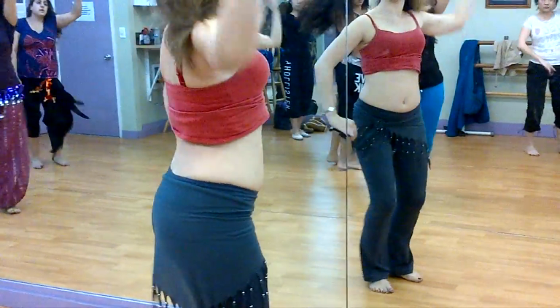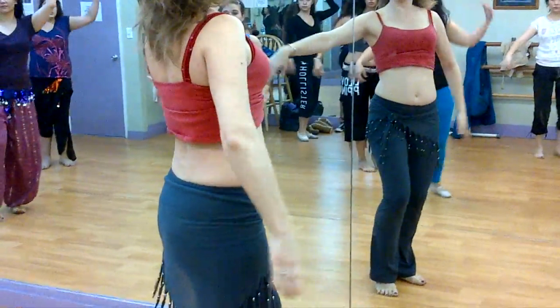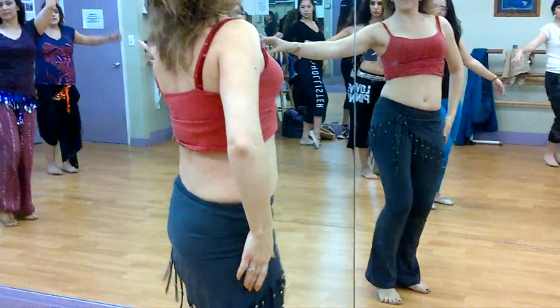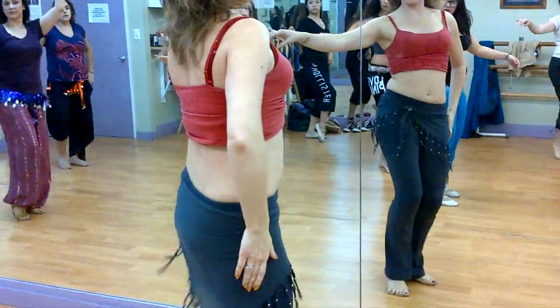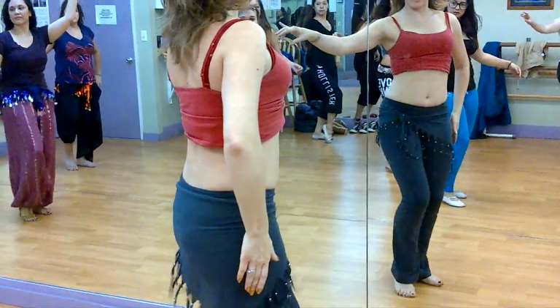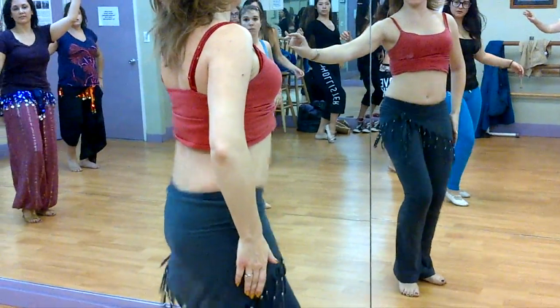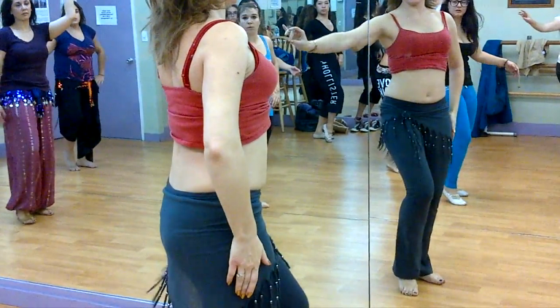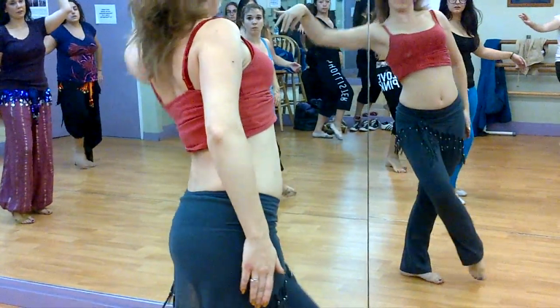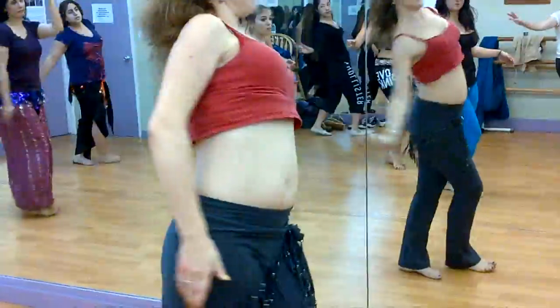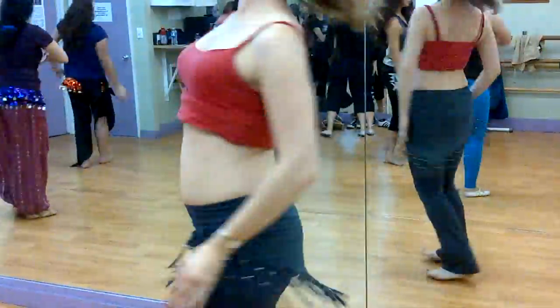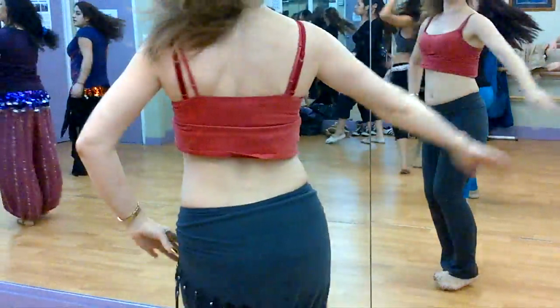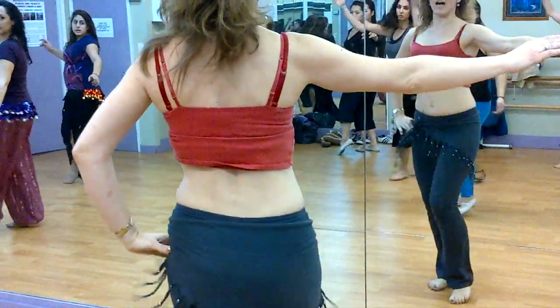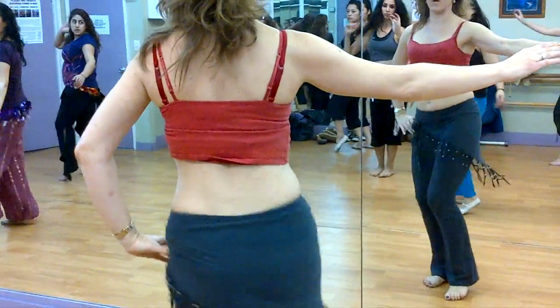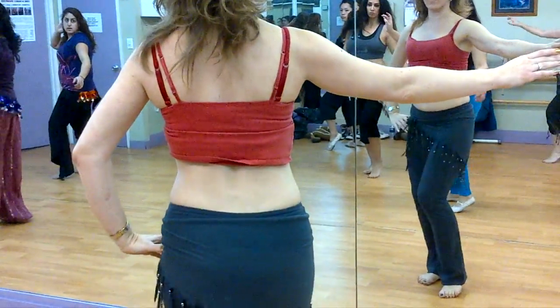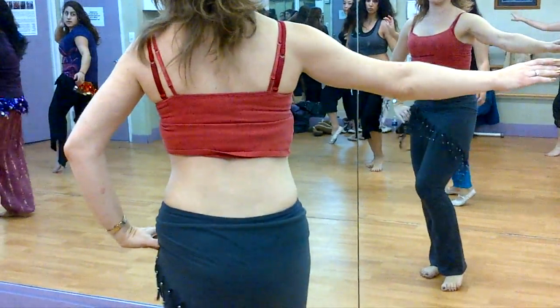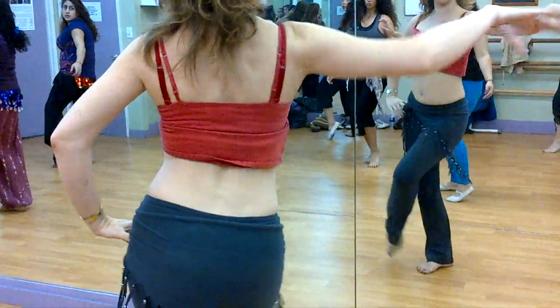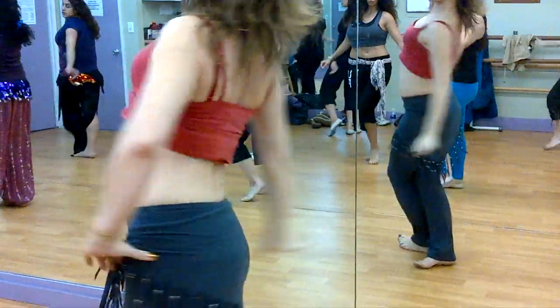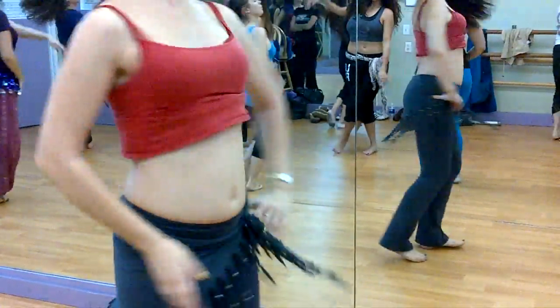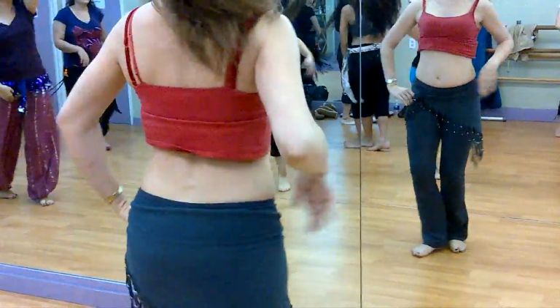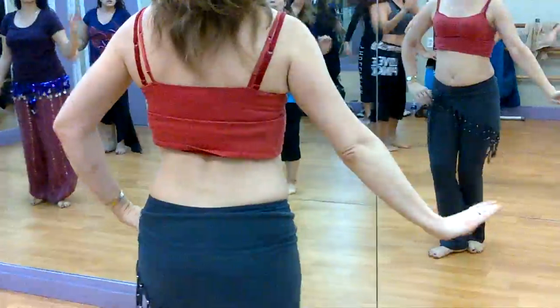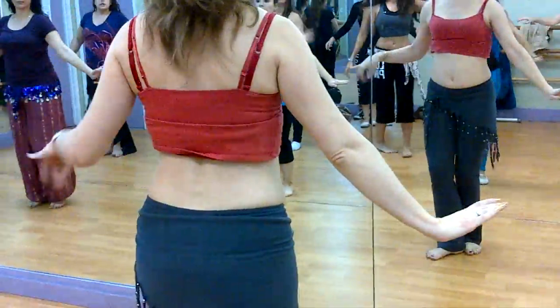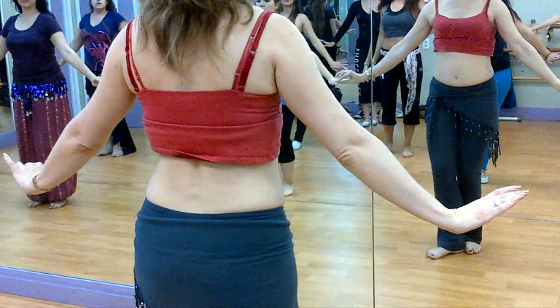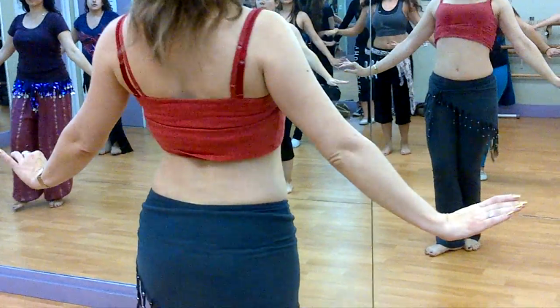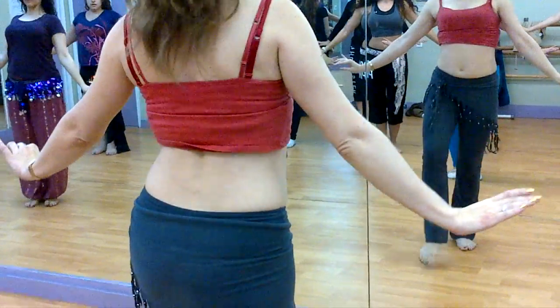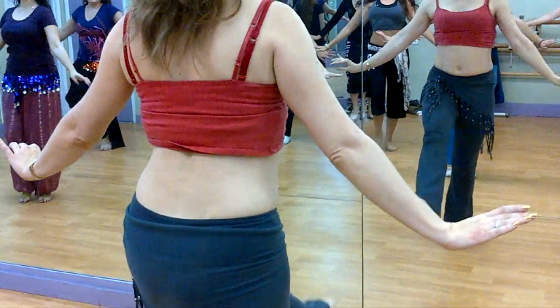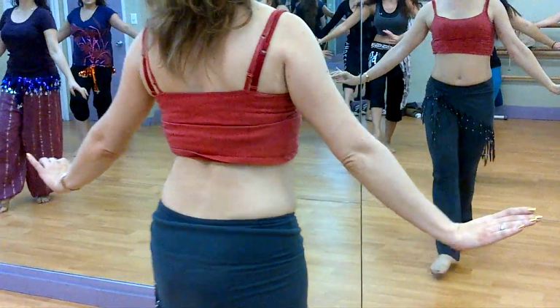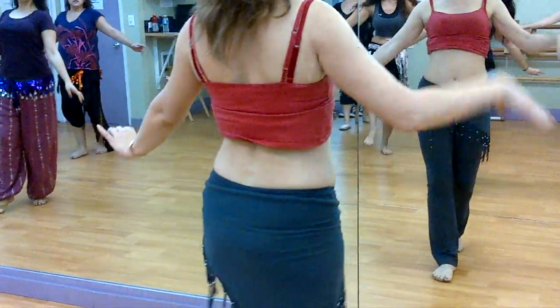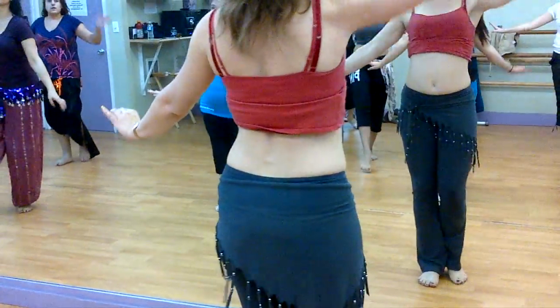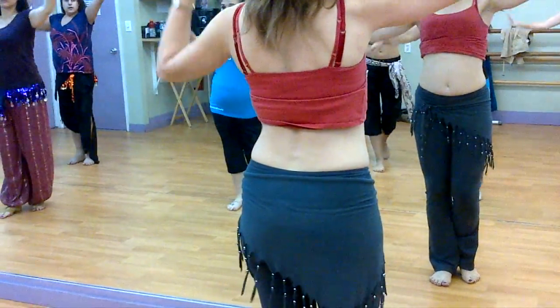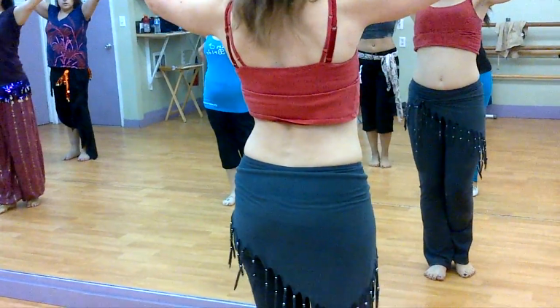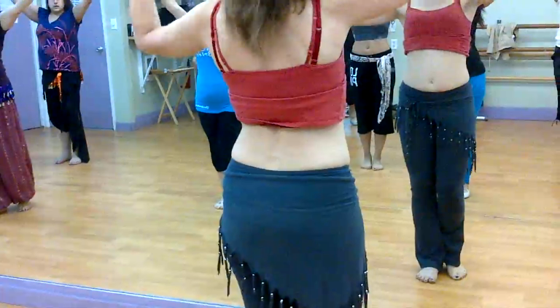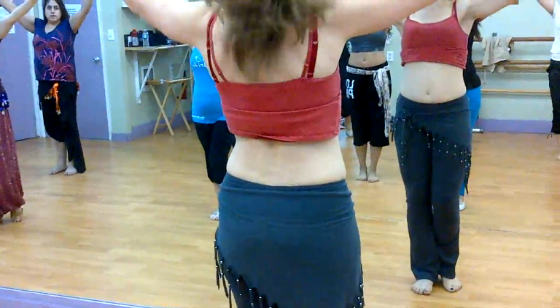Turn. Down, down, down. In. And turn. Down, down, down. In. And turn. Arm down, arm down. Chest down, leg up. Arm down, arm up, arm up, arm up.